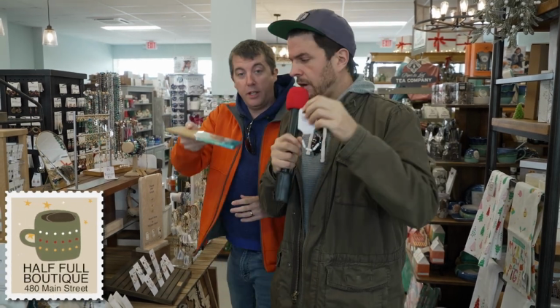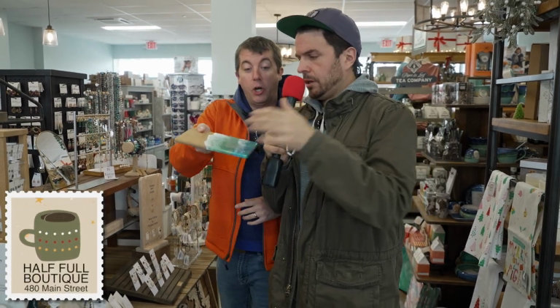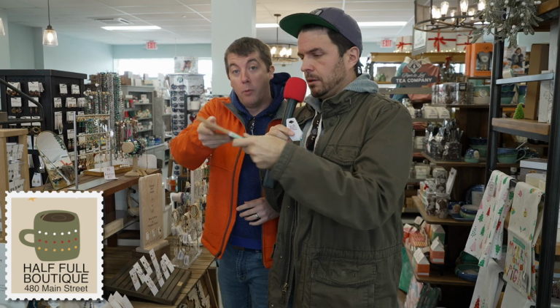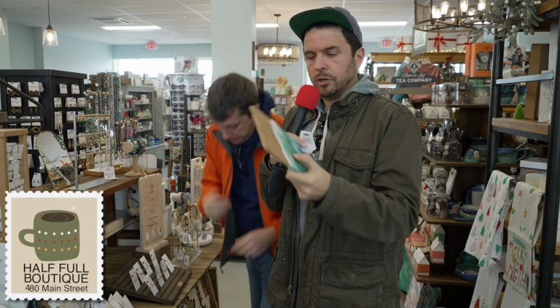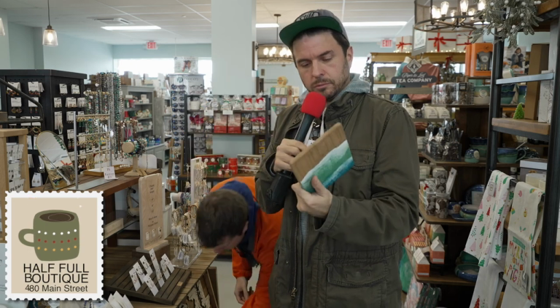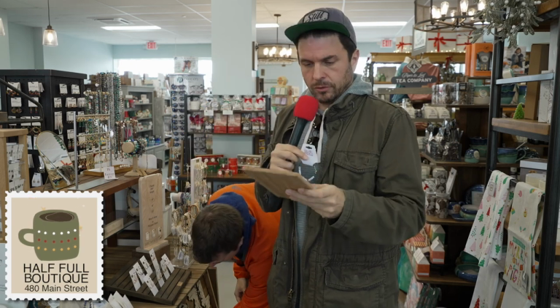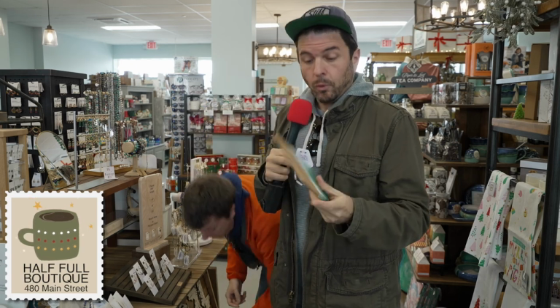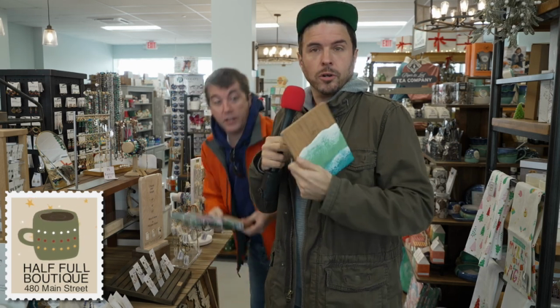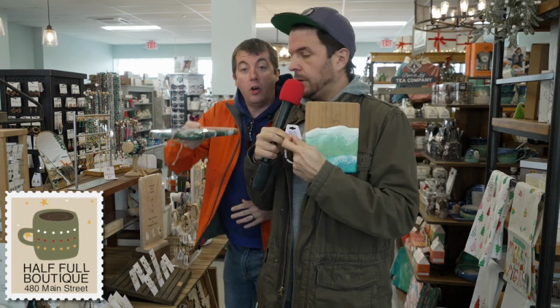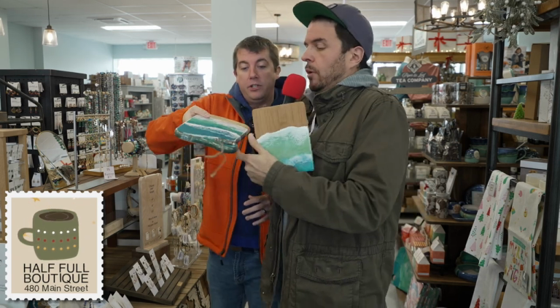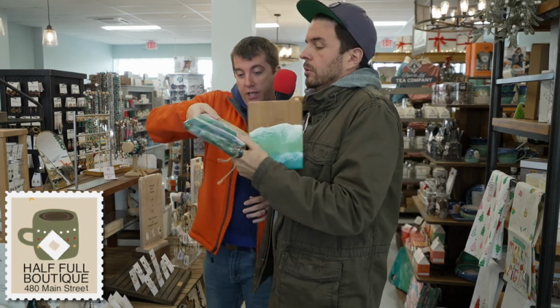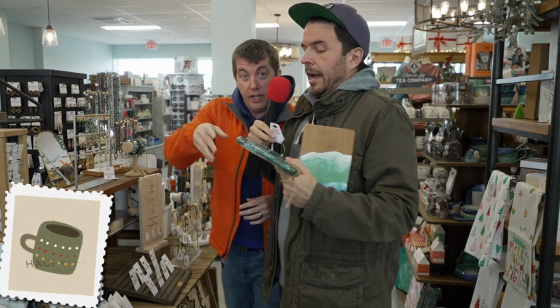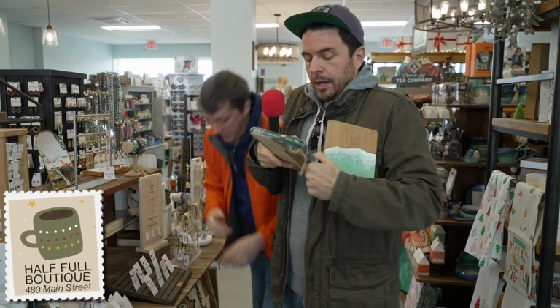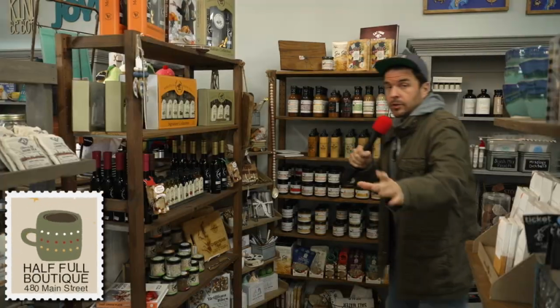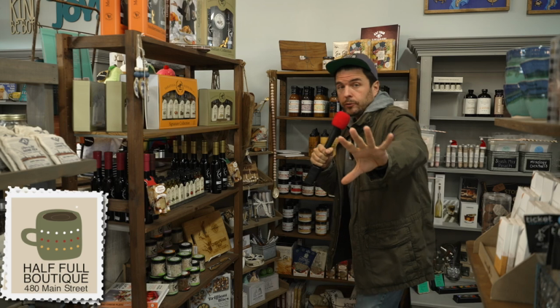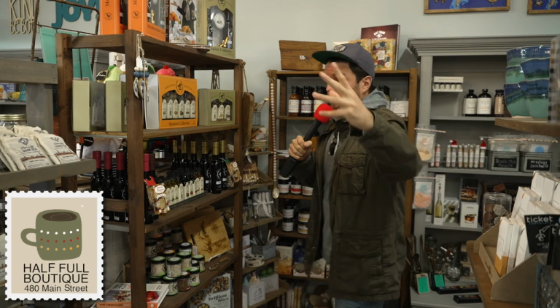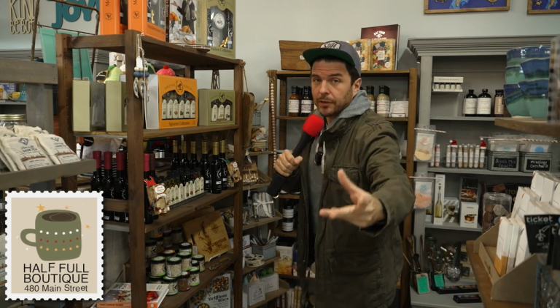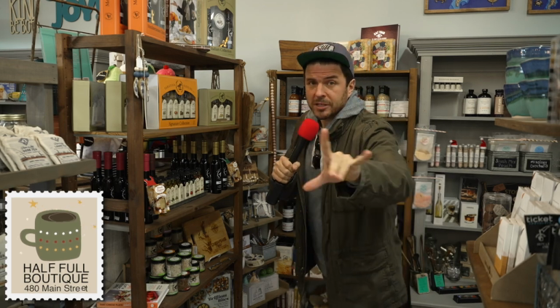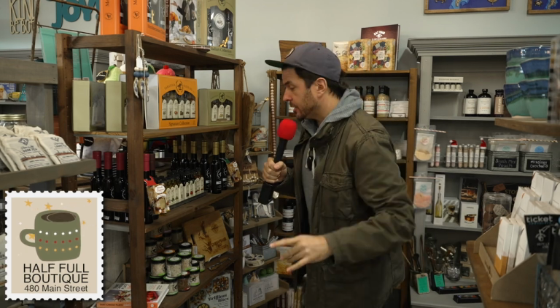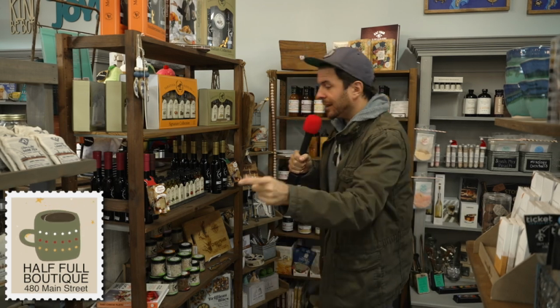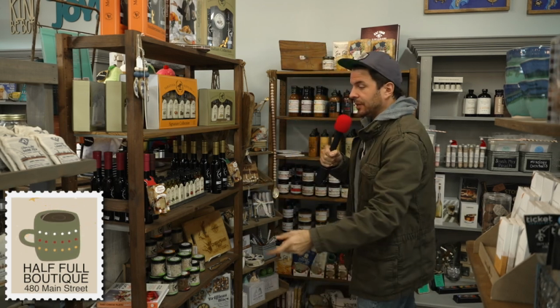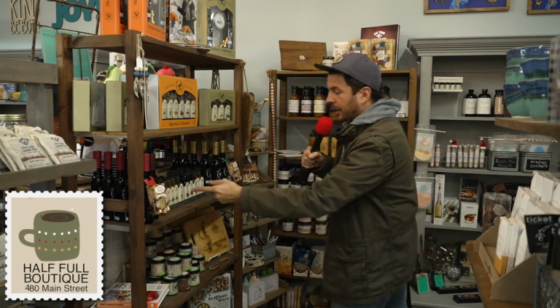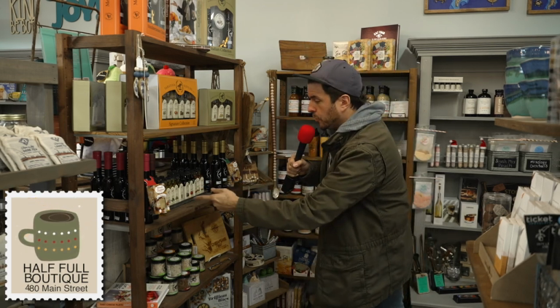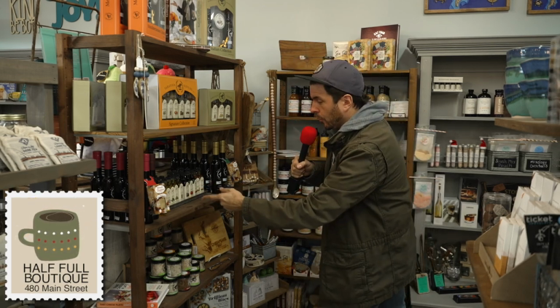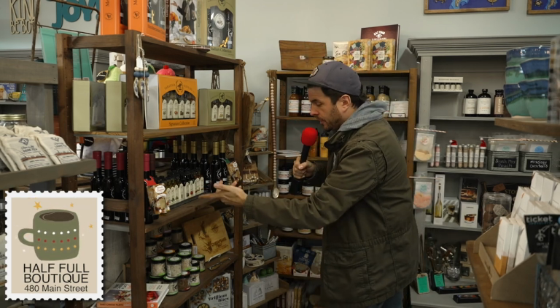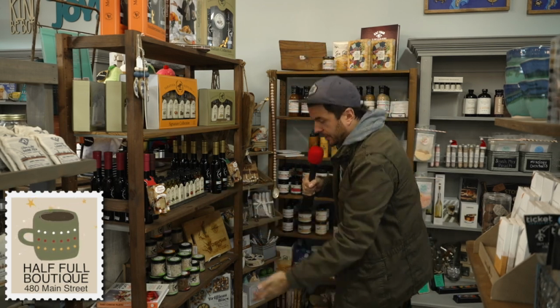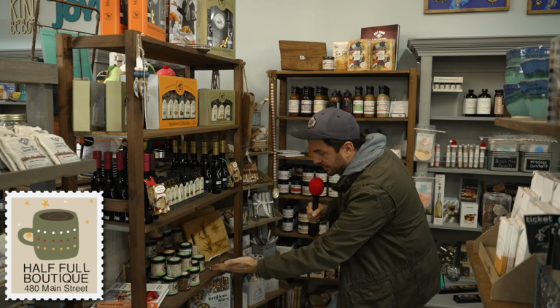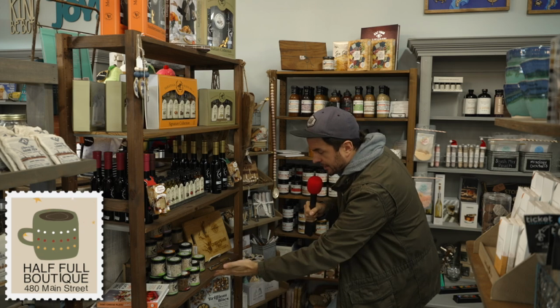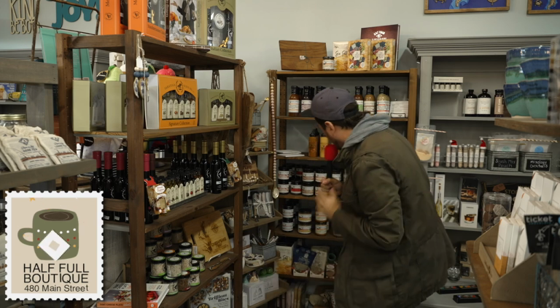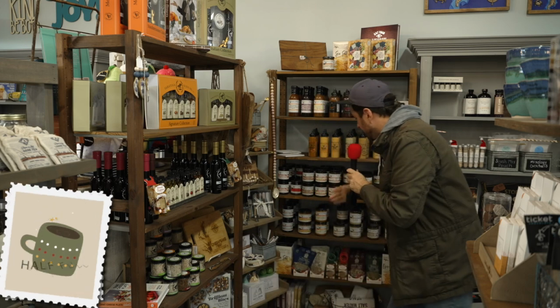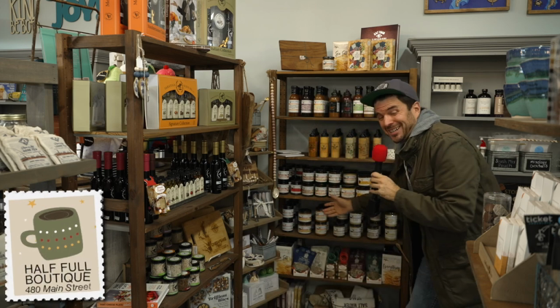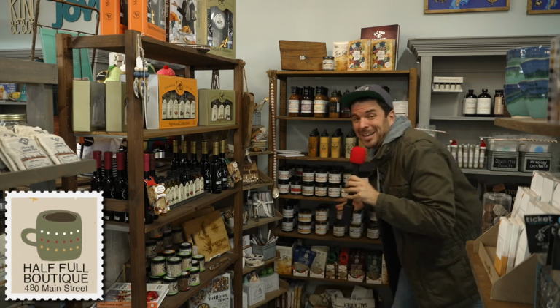That's handcrafted, like charcuterie — charcuterie, that's a charcuterie board. For all of you chefs out there, or maybe aspiring chefs, you've got everything from like rosemary oil, balsamics, different kinds of salts, and different kinds of dips.